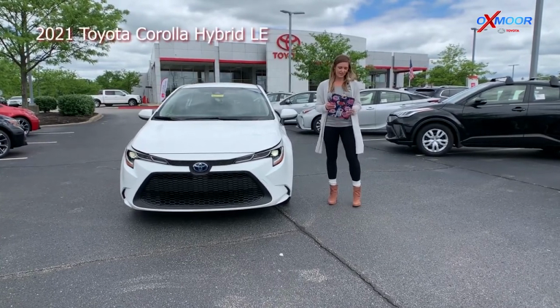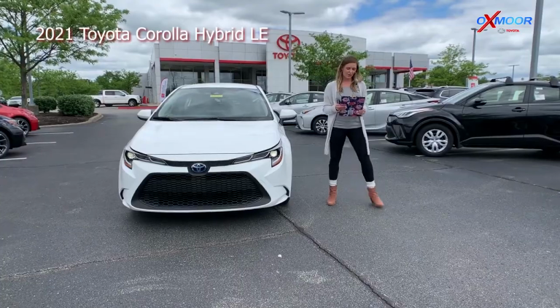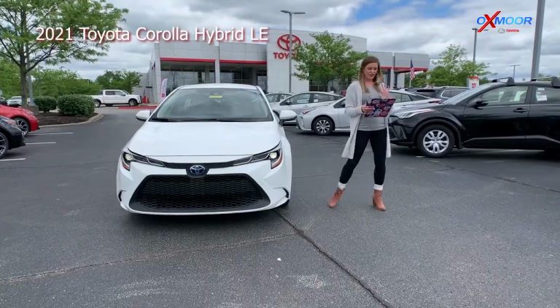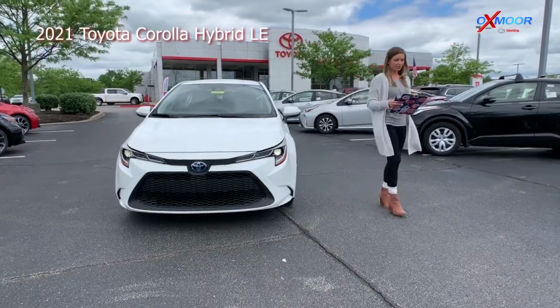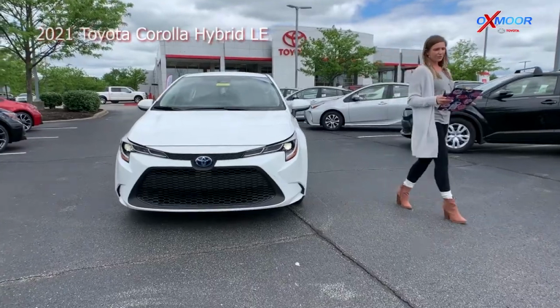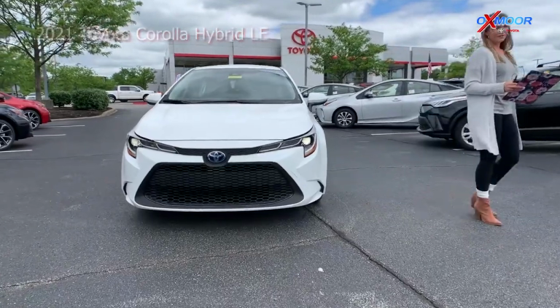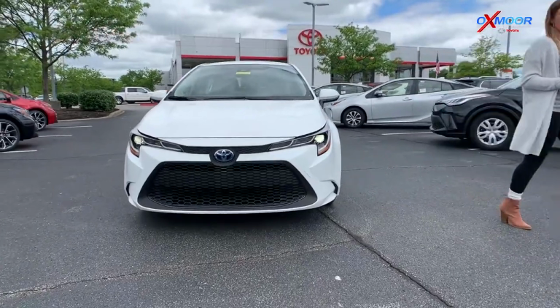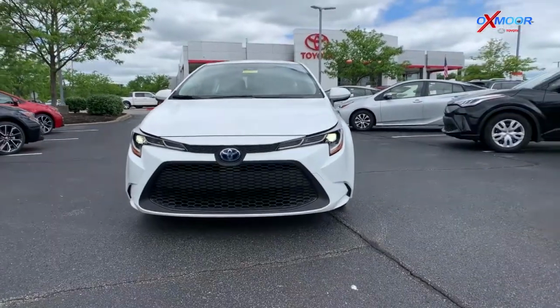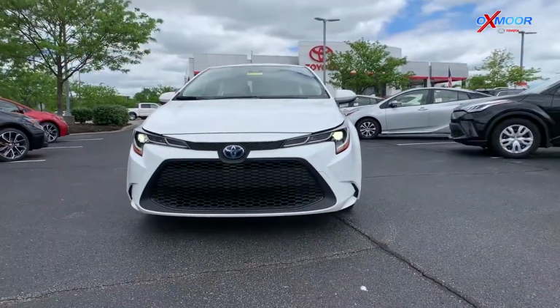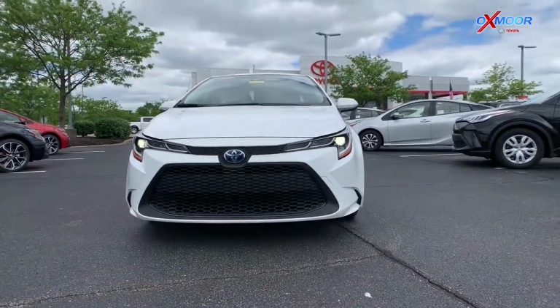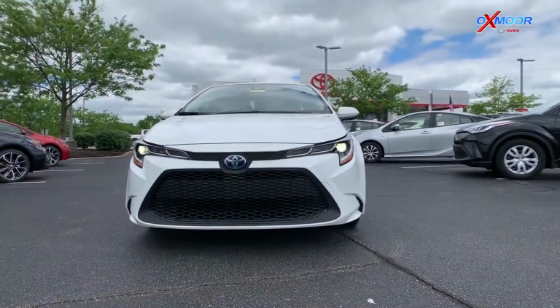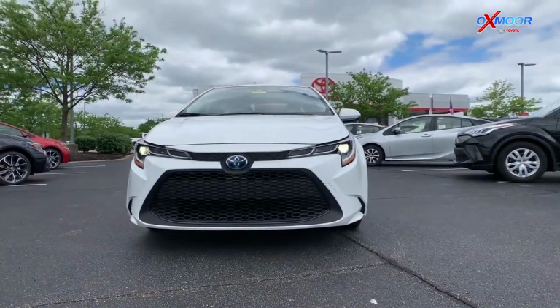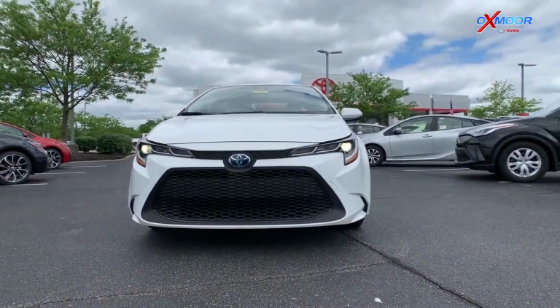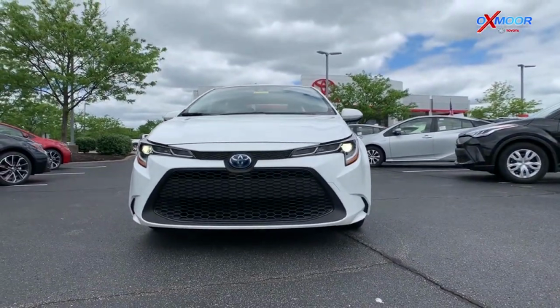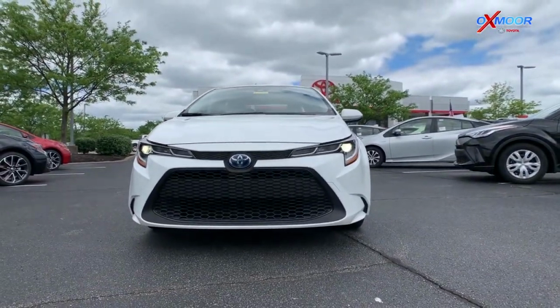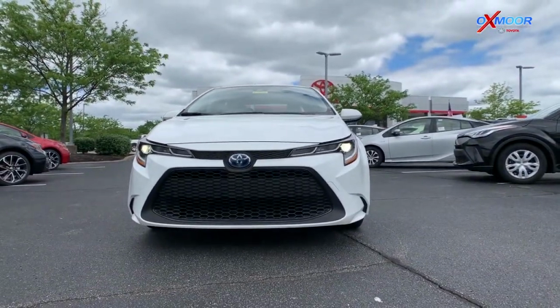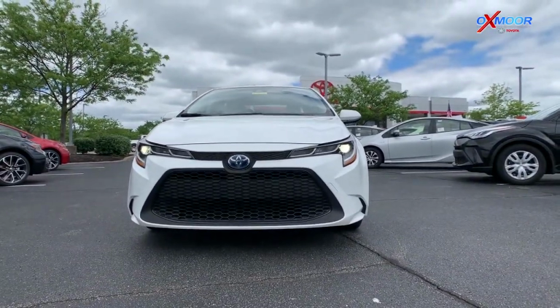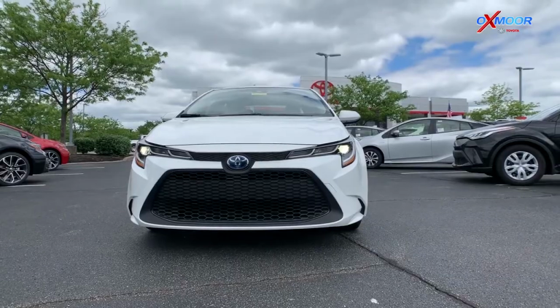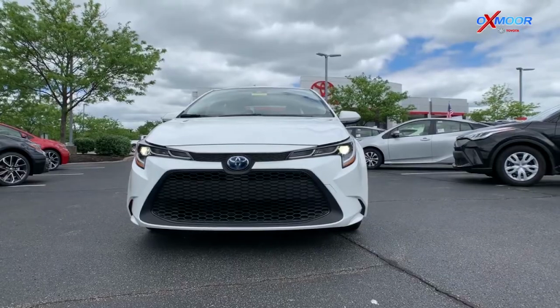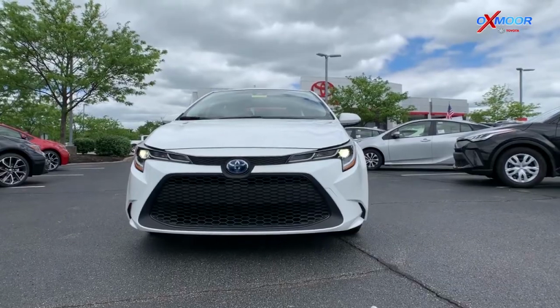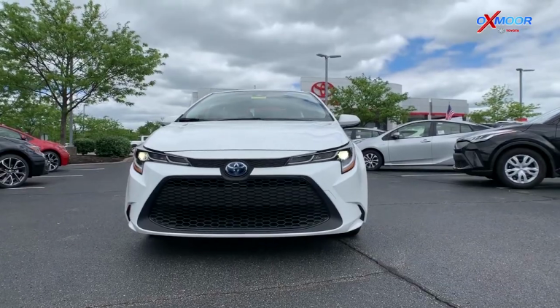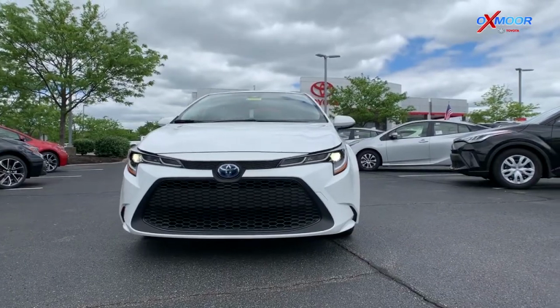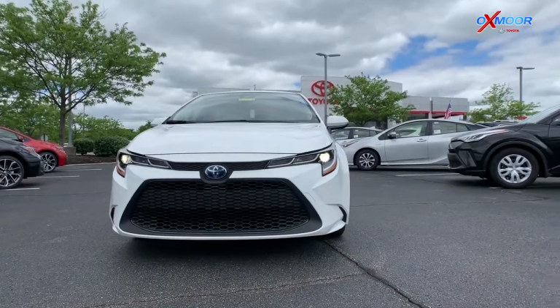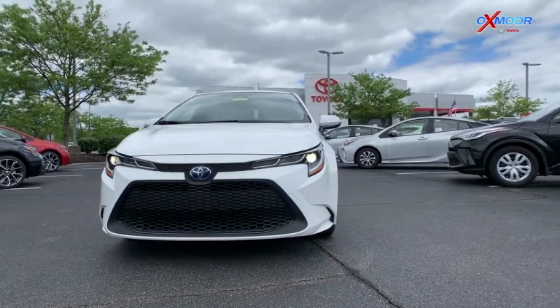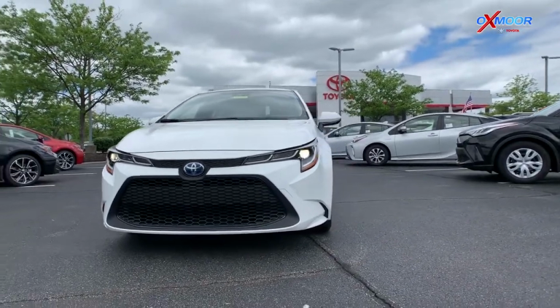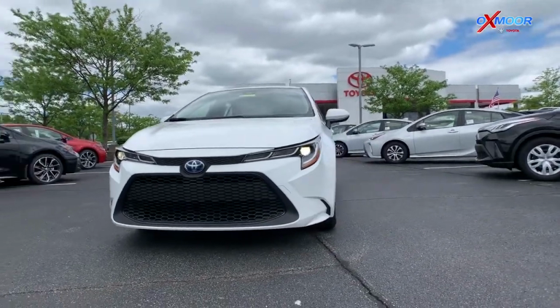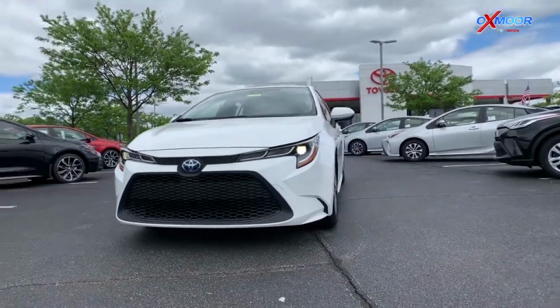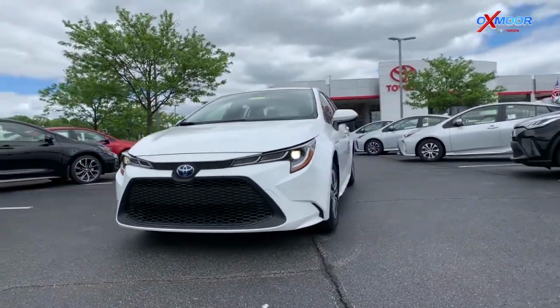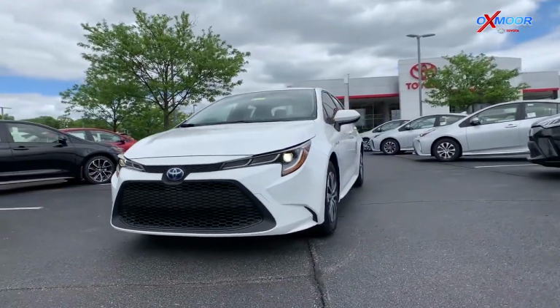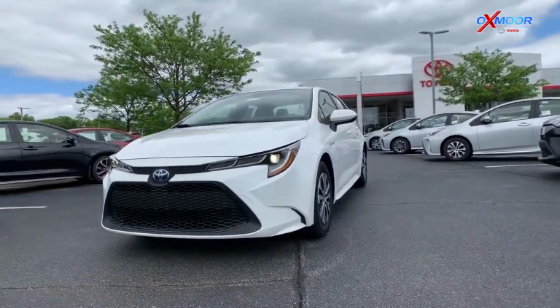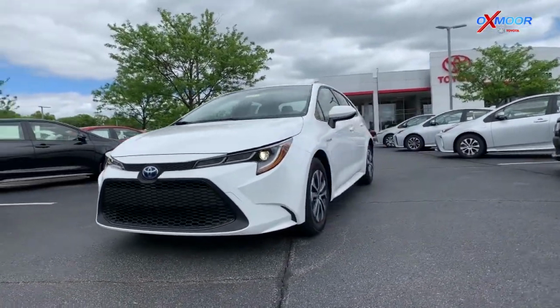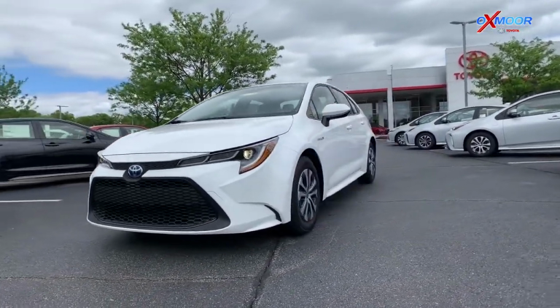The Corollas are kind of a no-muss, no-fuss, very simple kind of vehicle, but where these vehicles really shine is two areas: their gas mileage and their safety features.